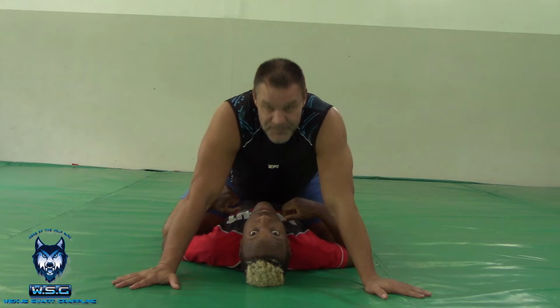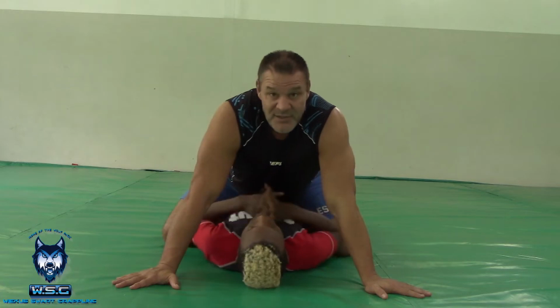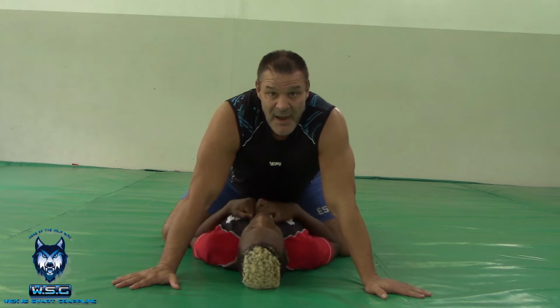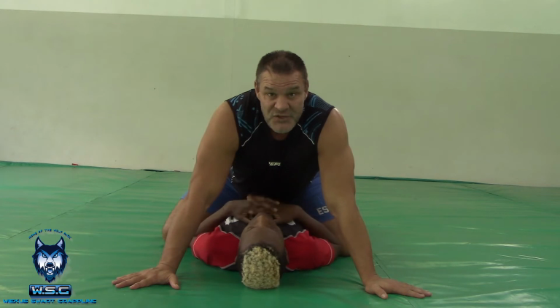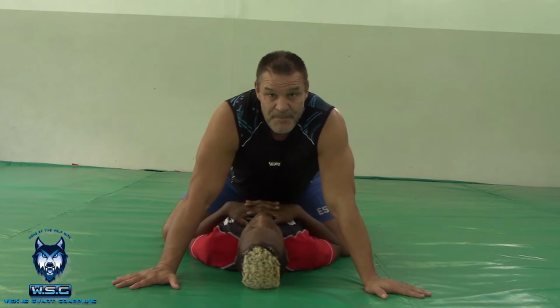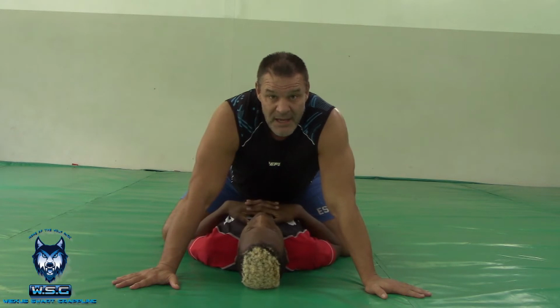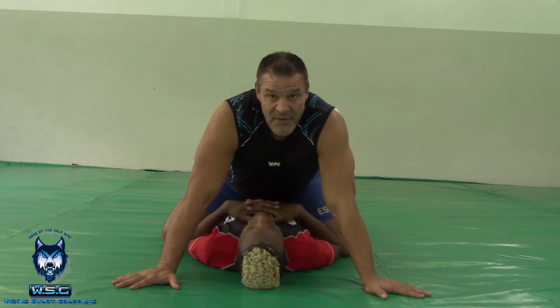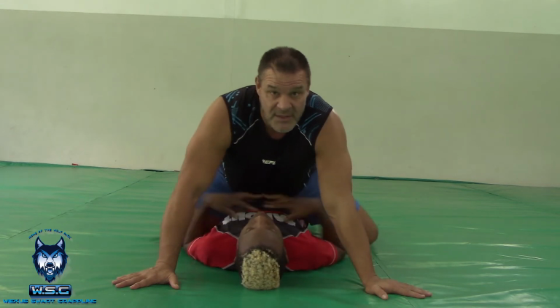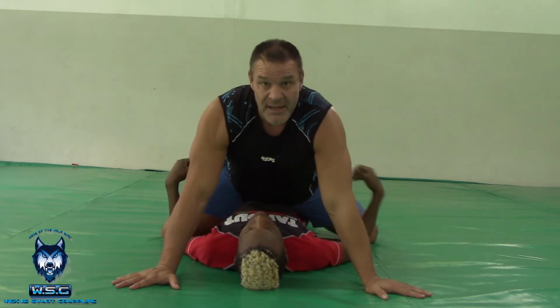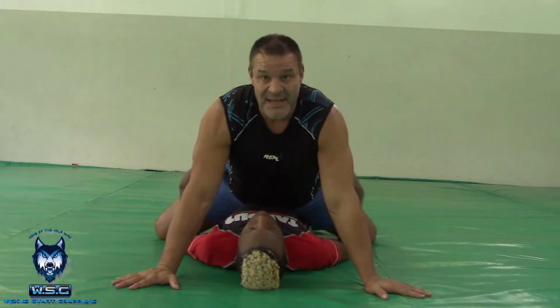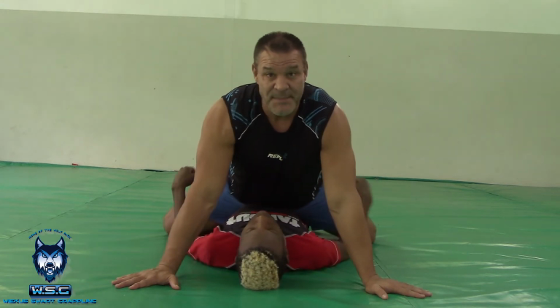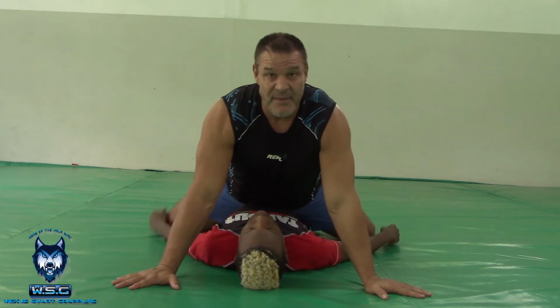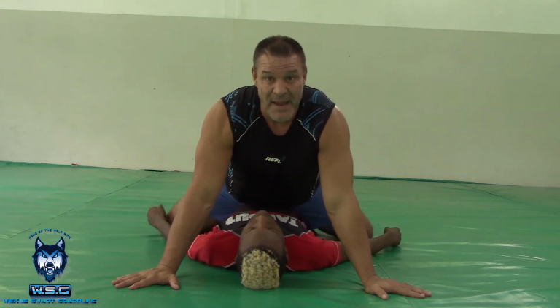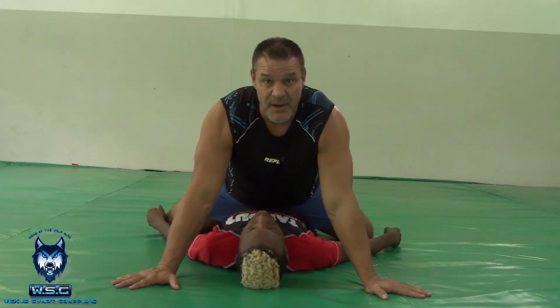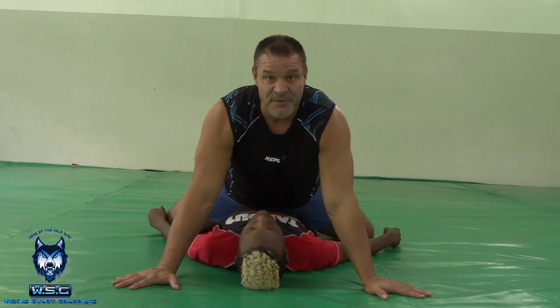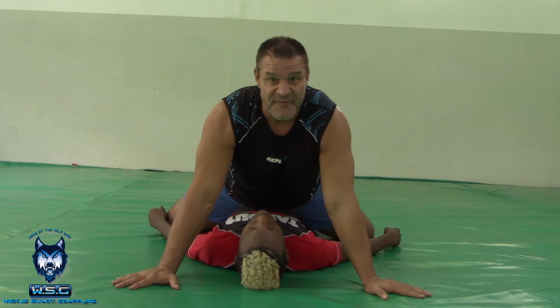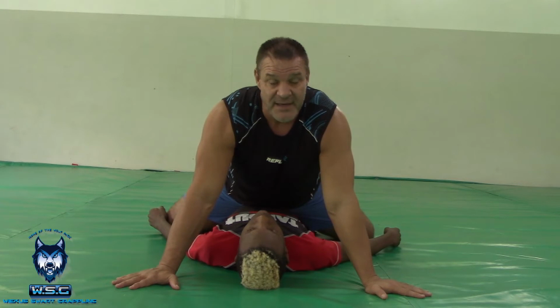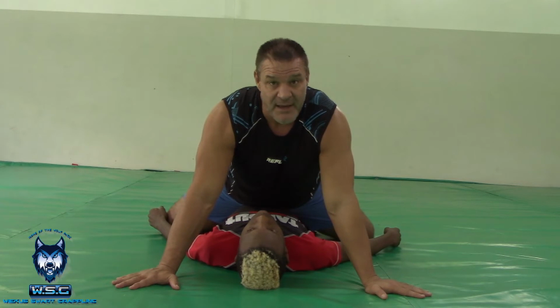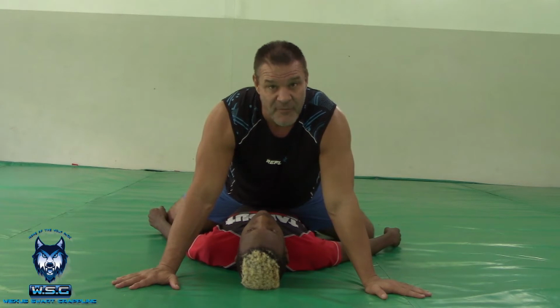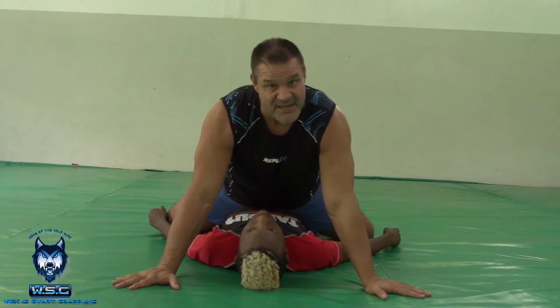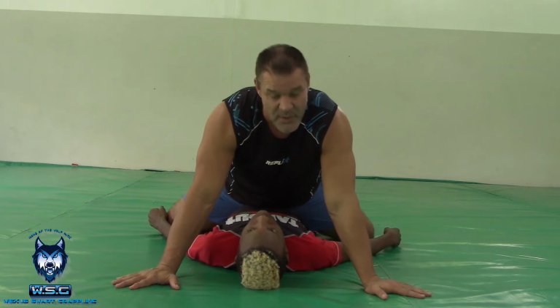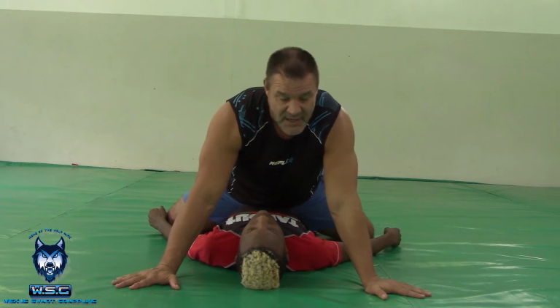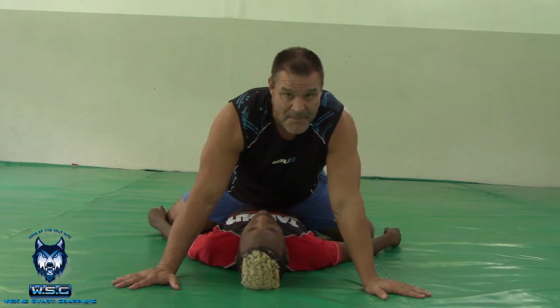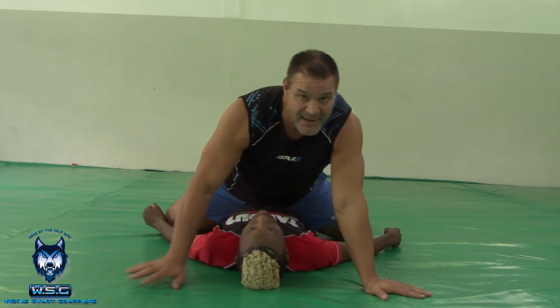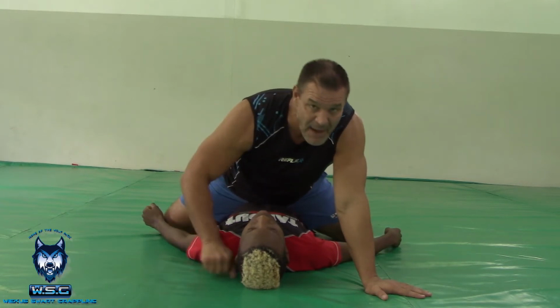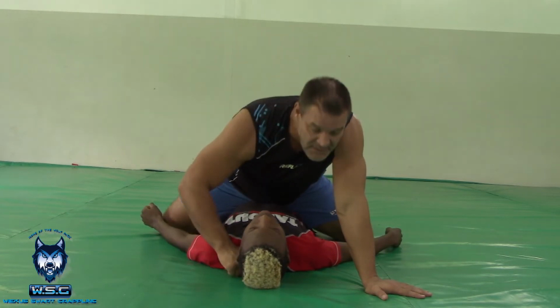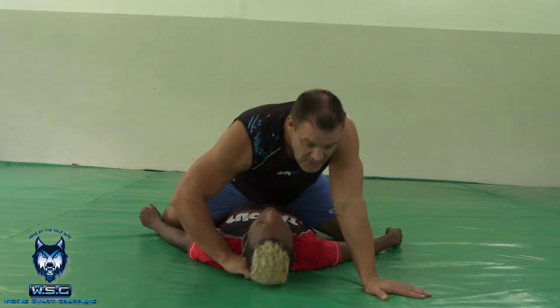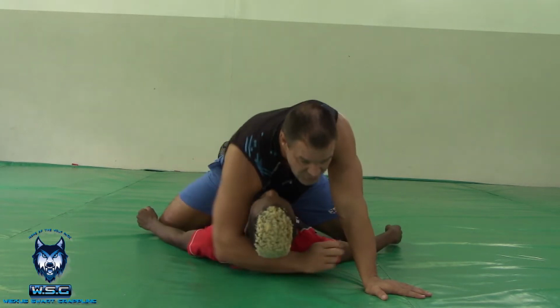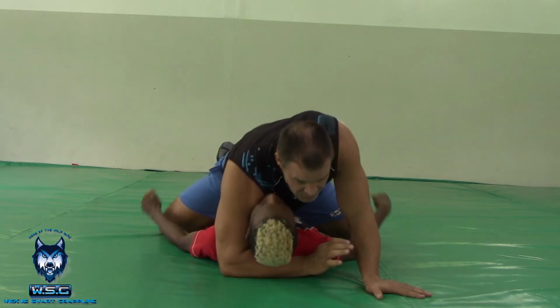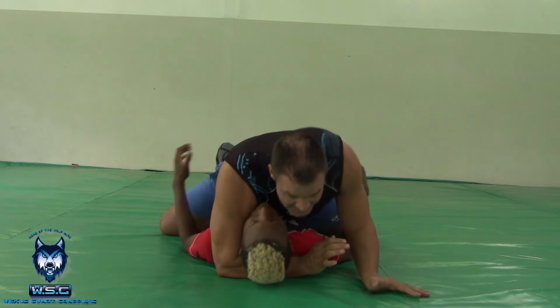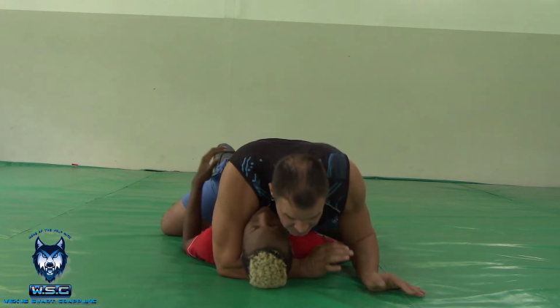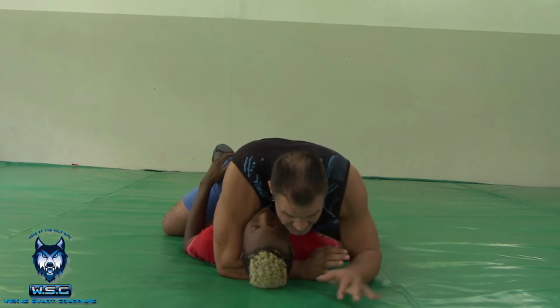Okay, so we're in mount position. I've got the legs wrapped under the bum, my hips are facing downwards. Blanket mount. So I start to relax on Tumi here.